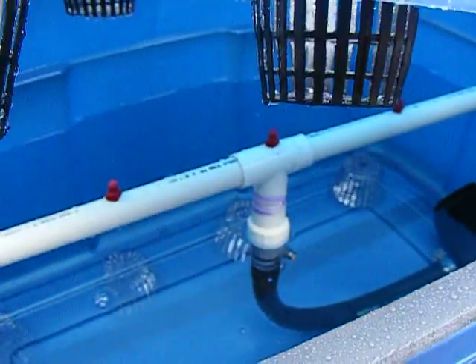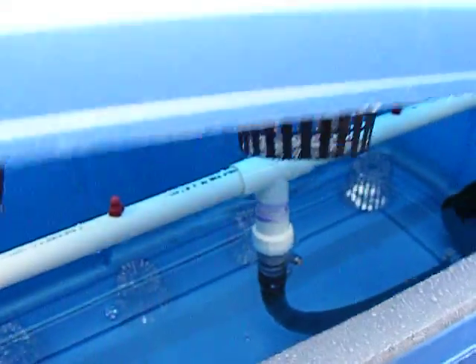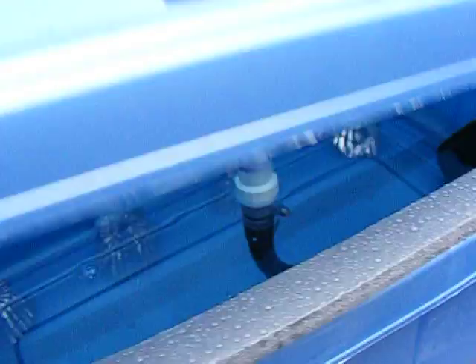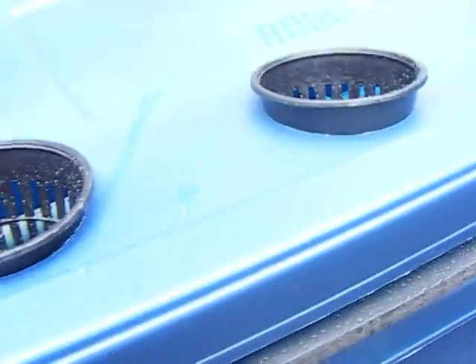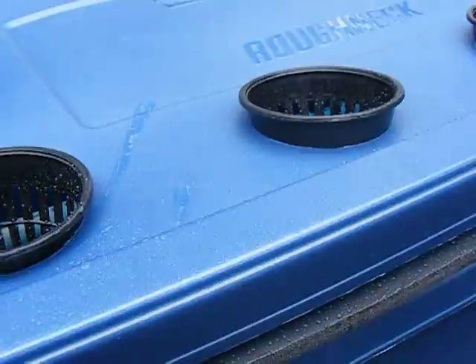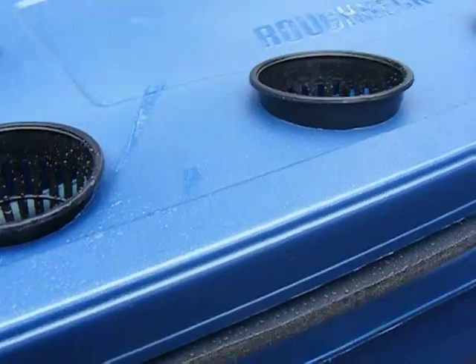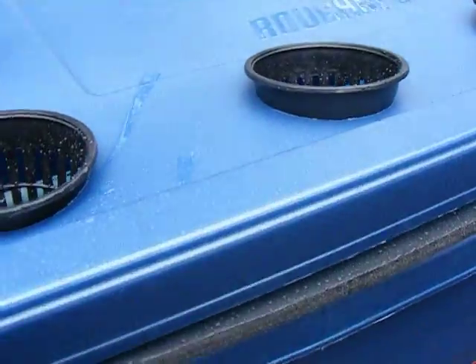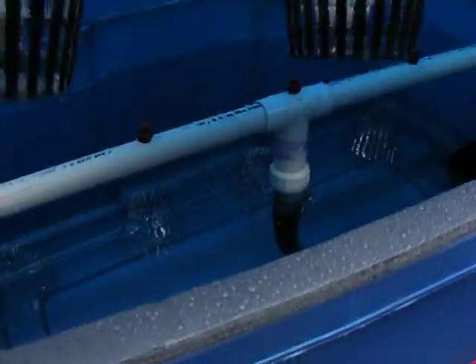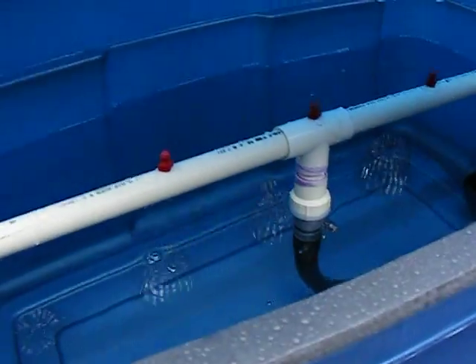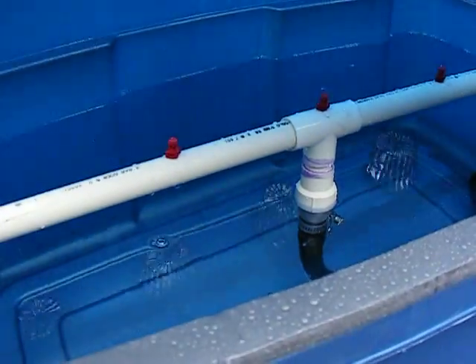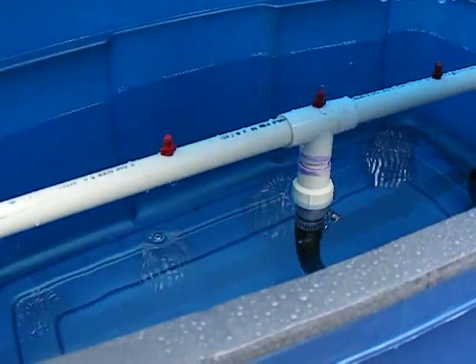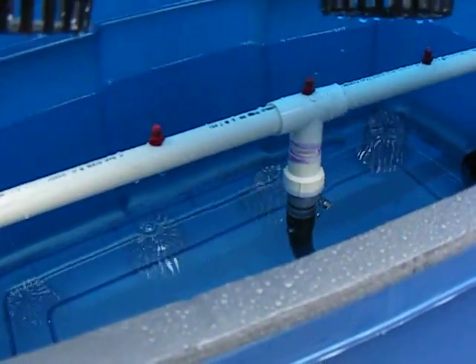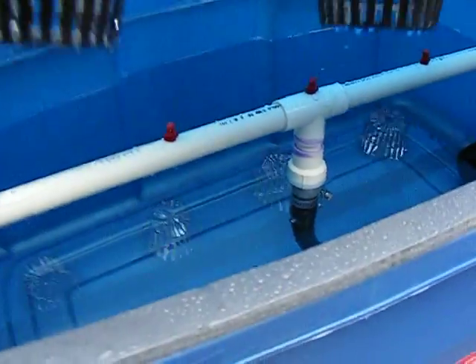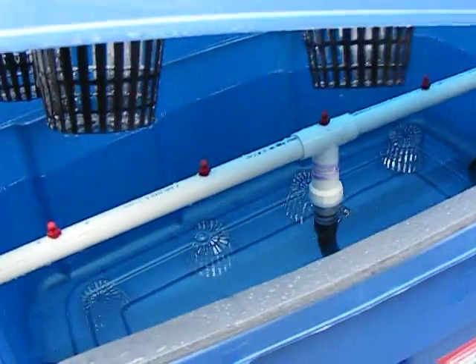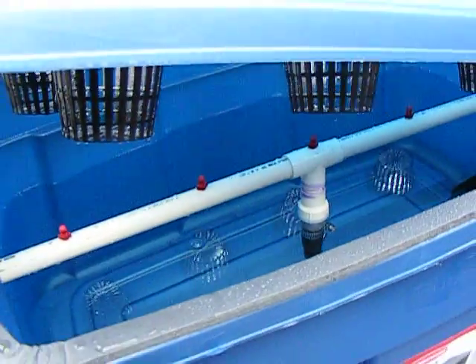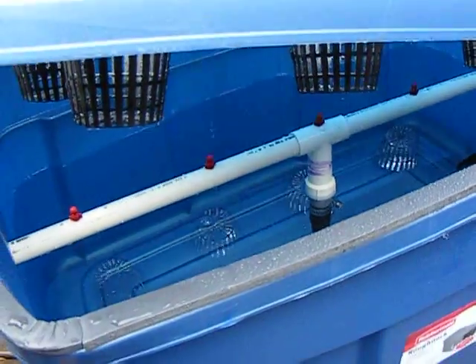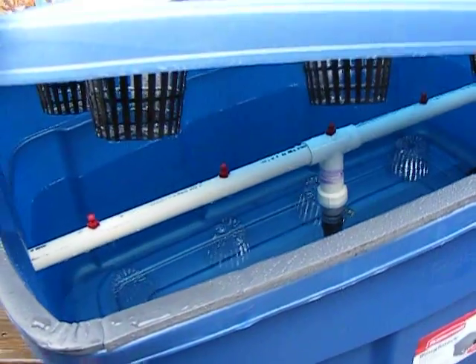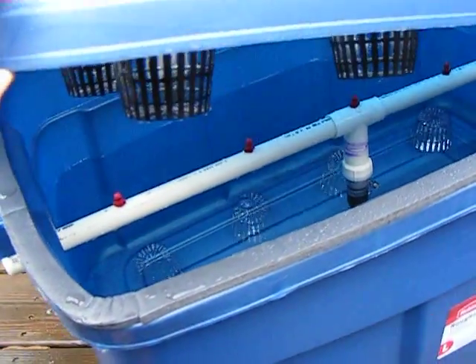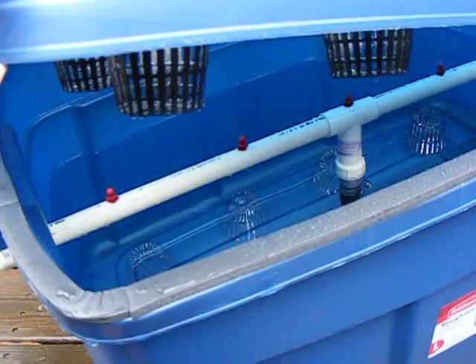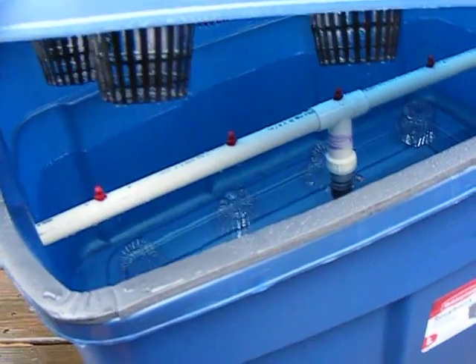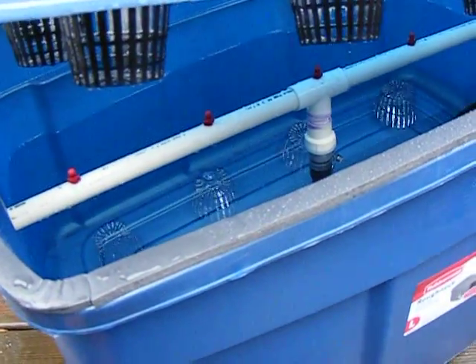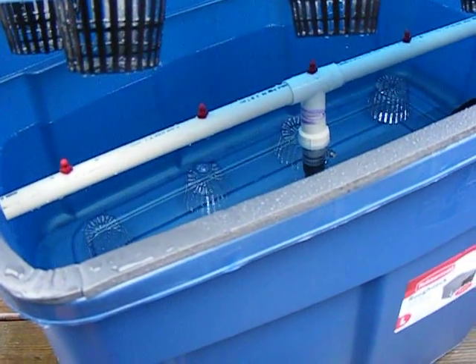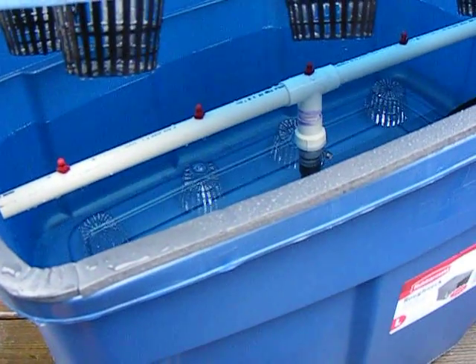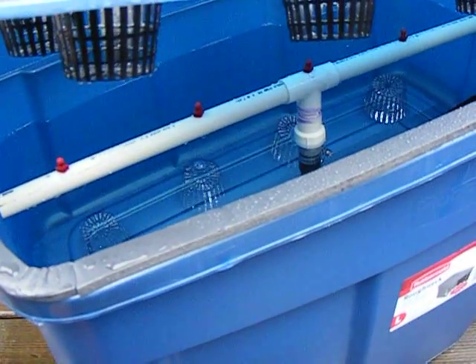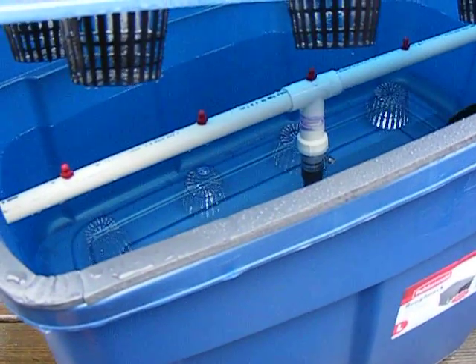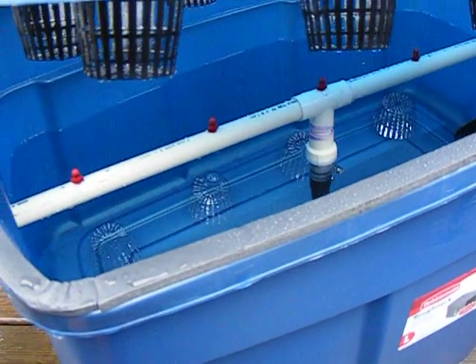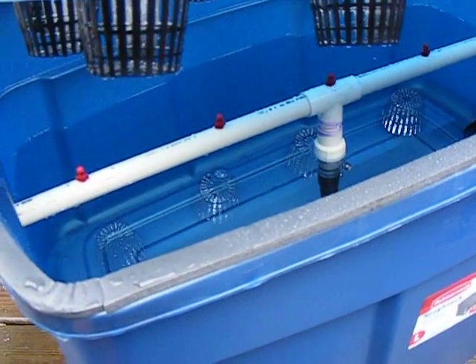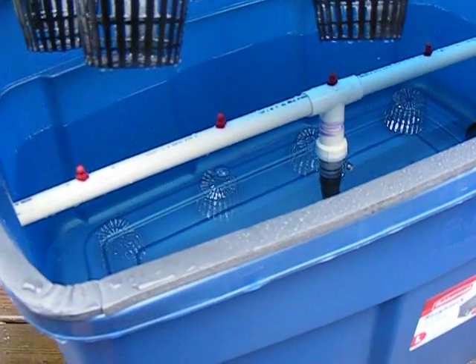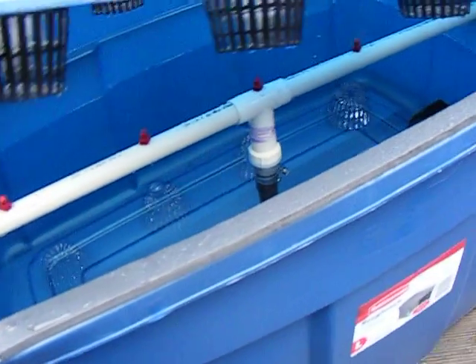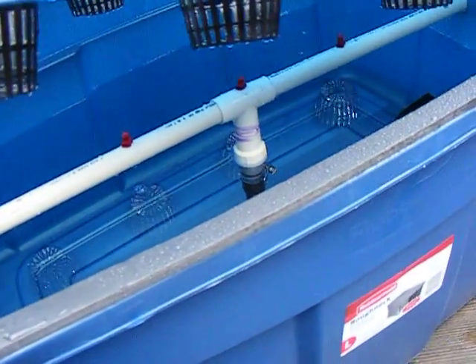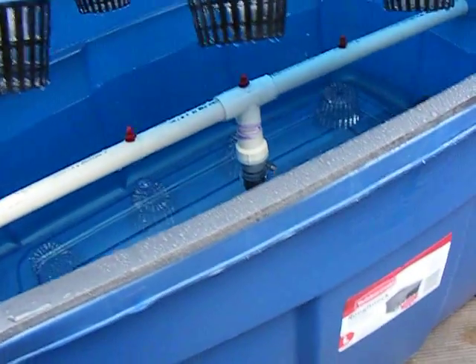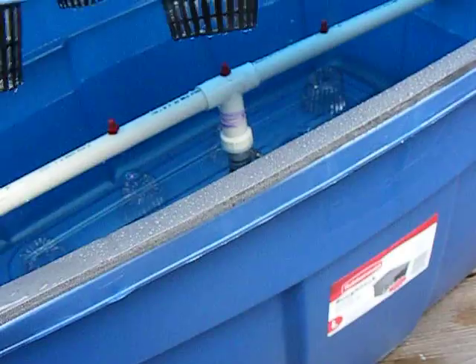What you do is just turn it on and that will continually spray. I leave mine on 24 hours a day. Some people put them on timers for 10 minutes on and maybe 10 minutes off, and alternate those.